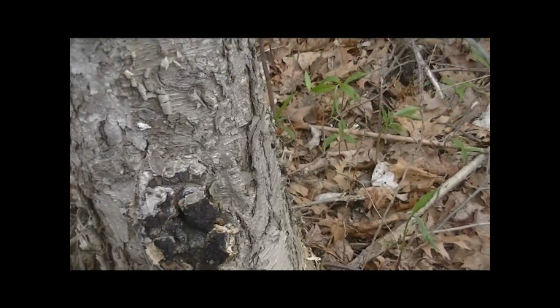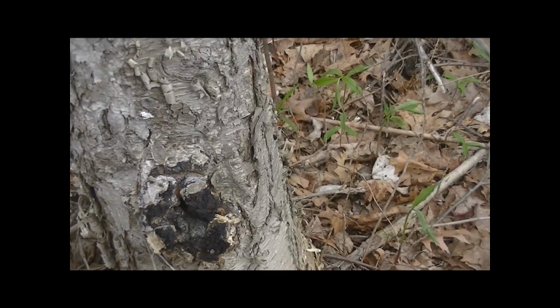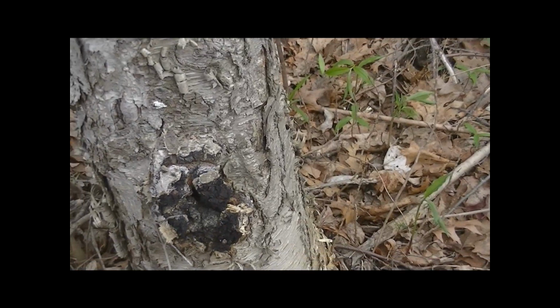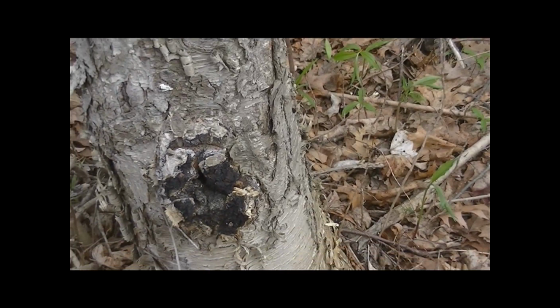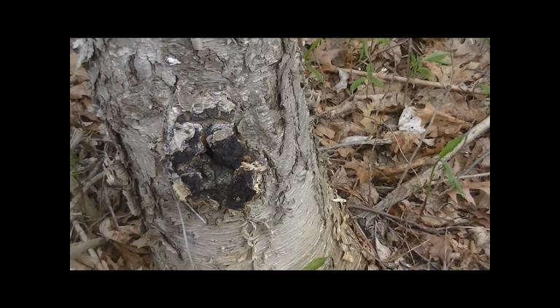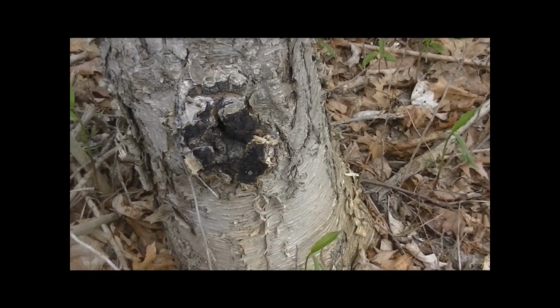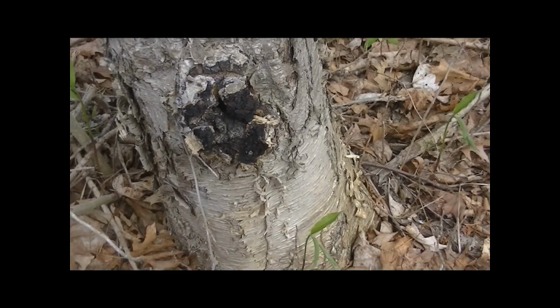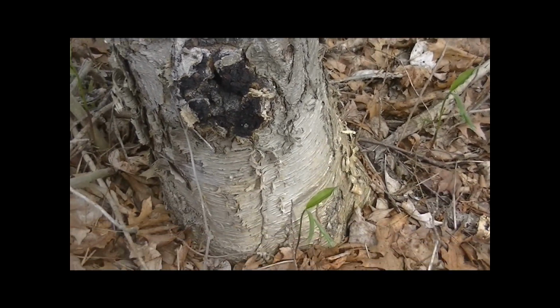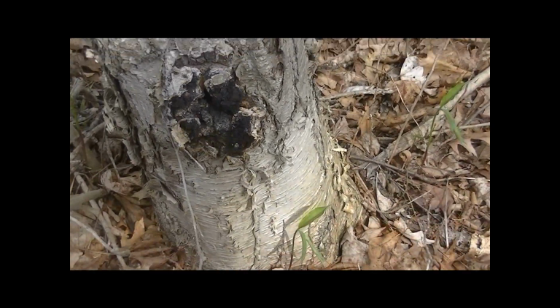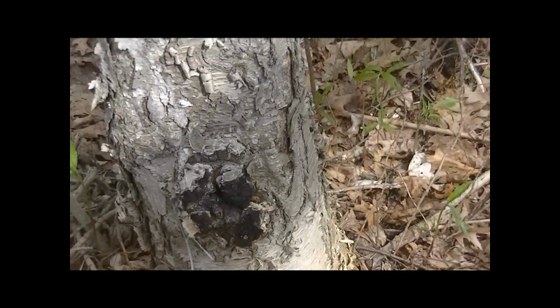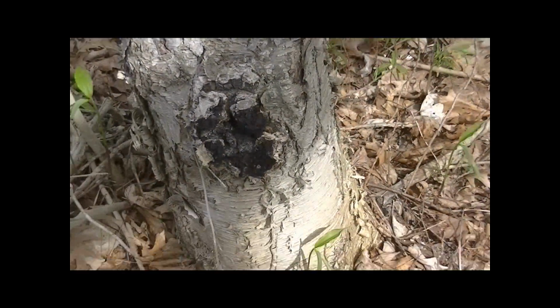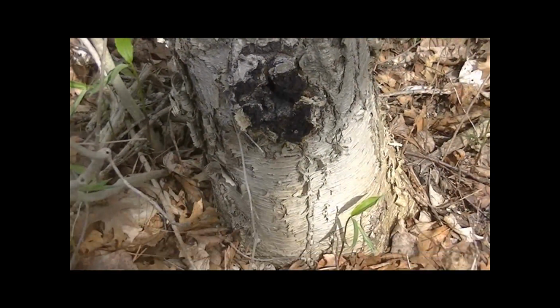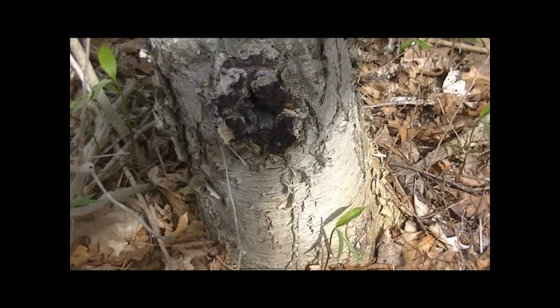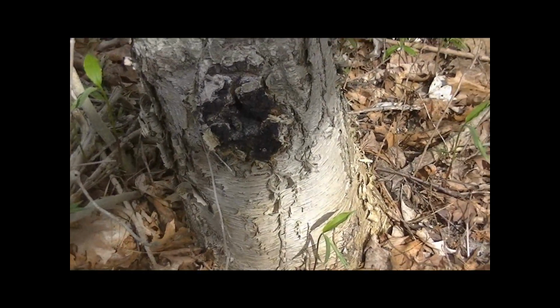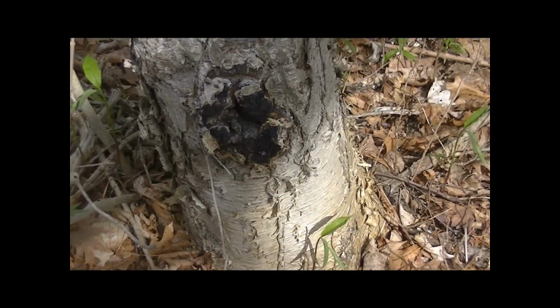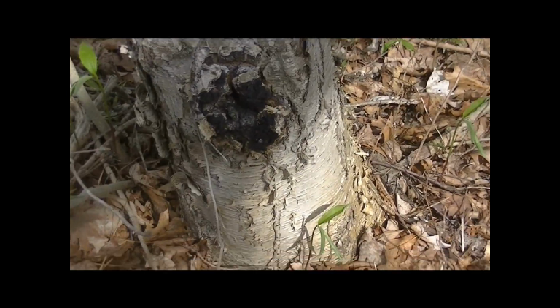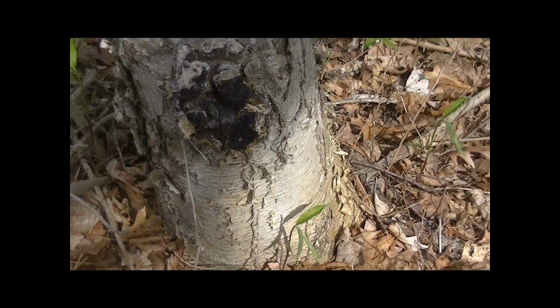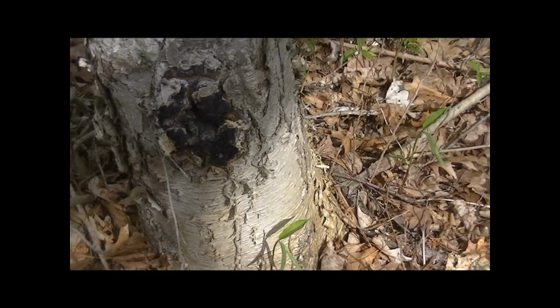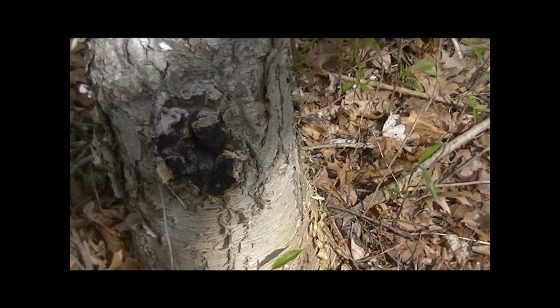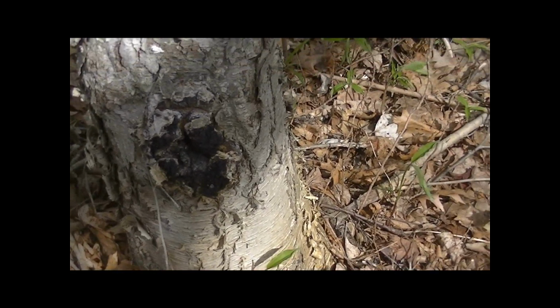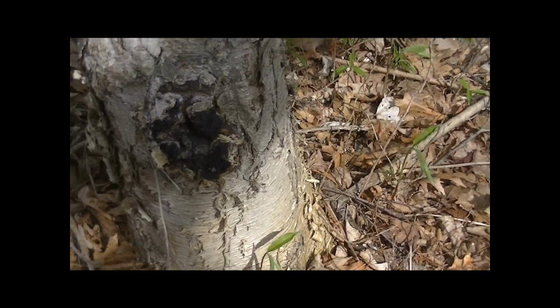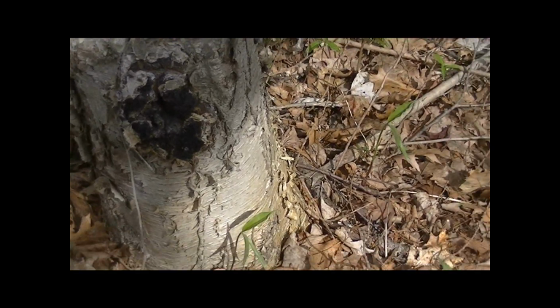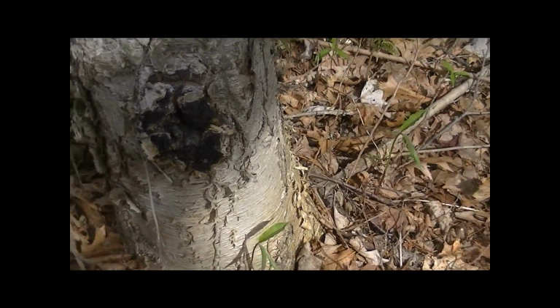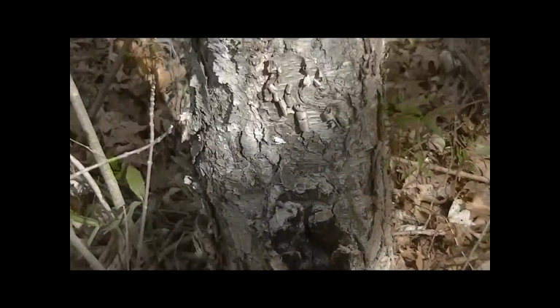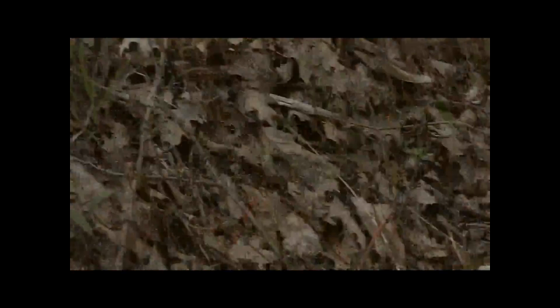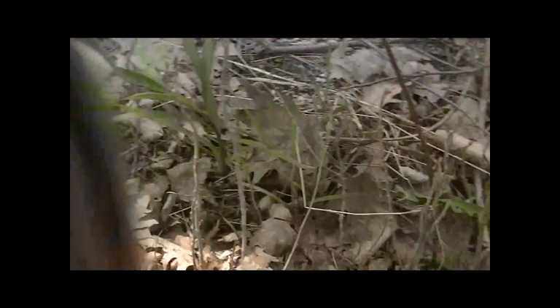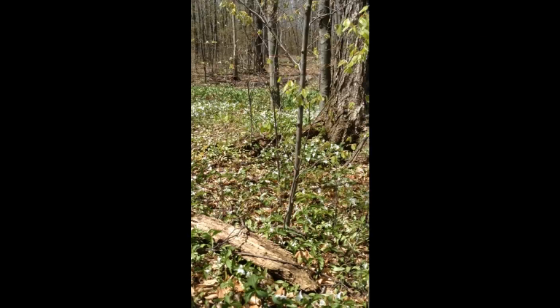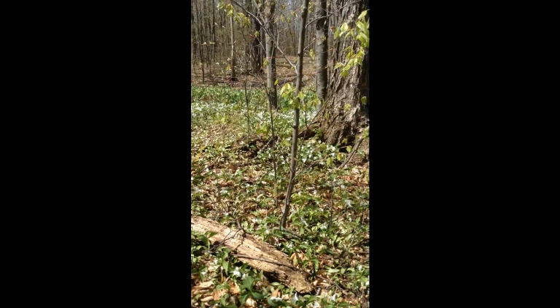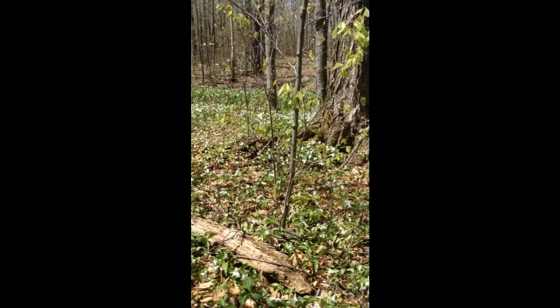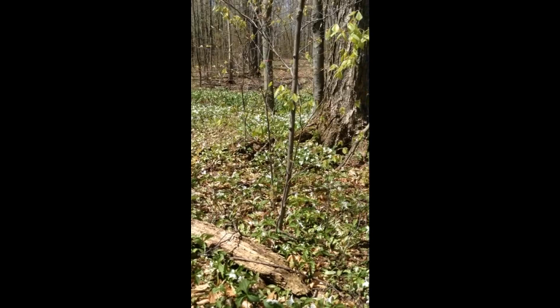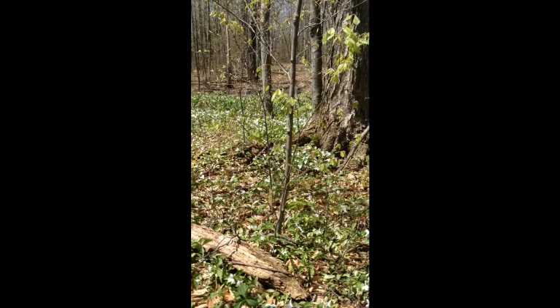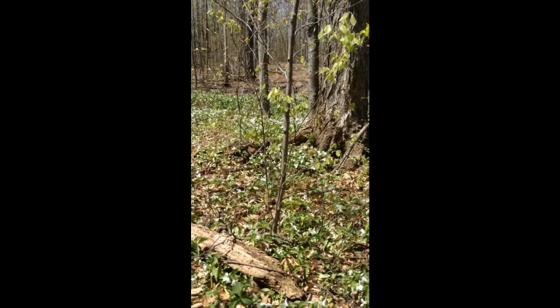You never know what you'll find when you're out. I don't need it so I'm not going to take it — nice little piece of chaga. Okay, now I'm getting some leeks.